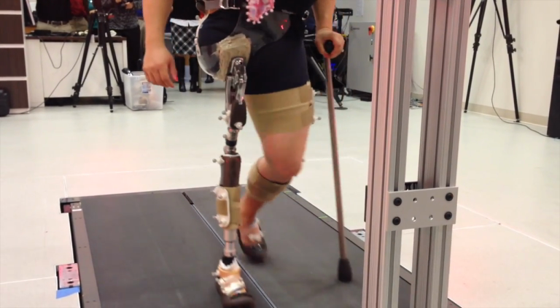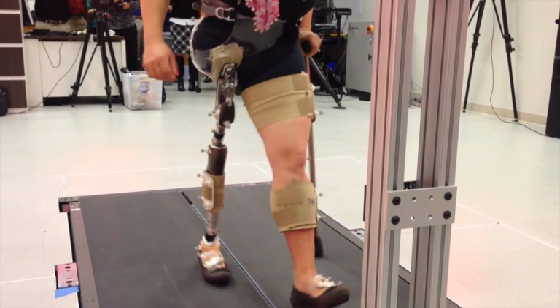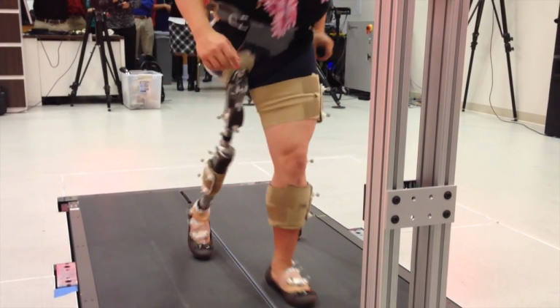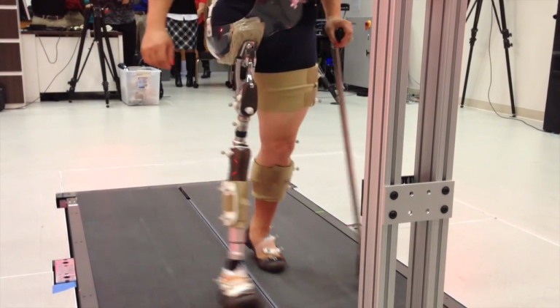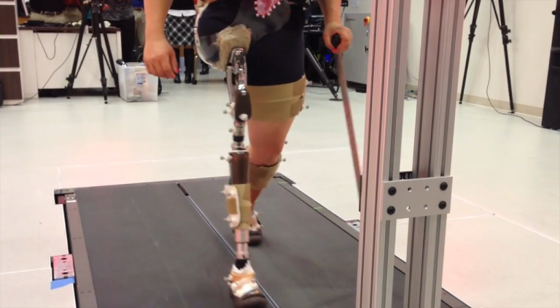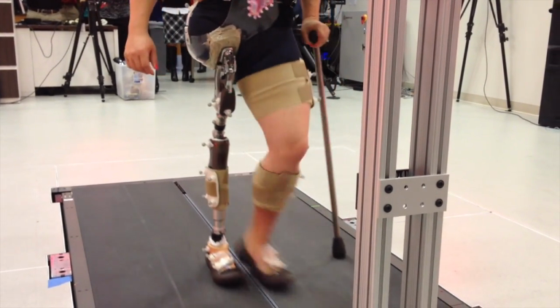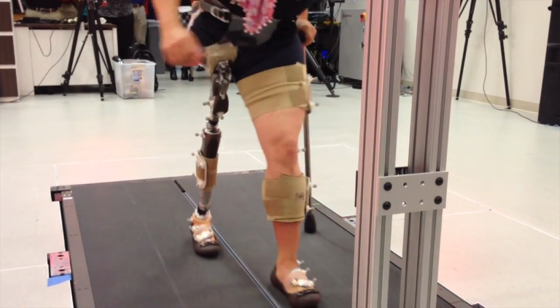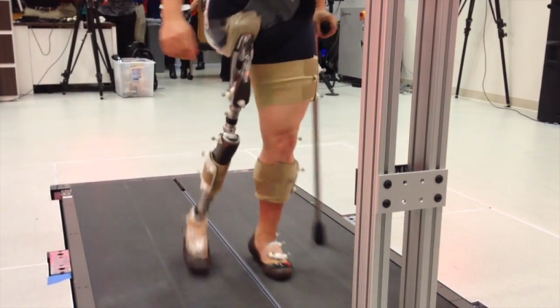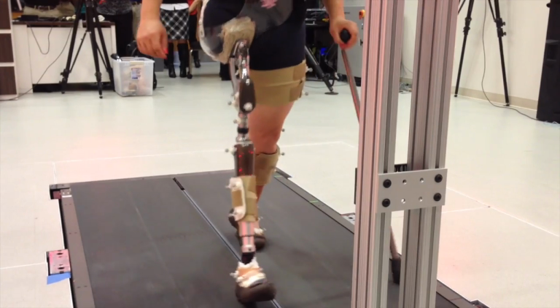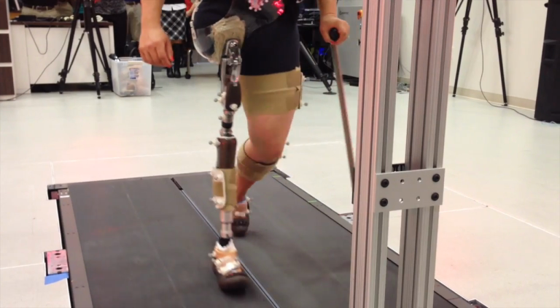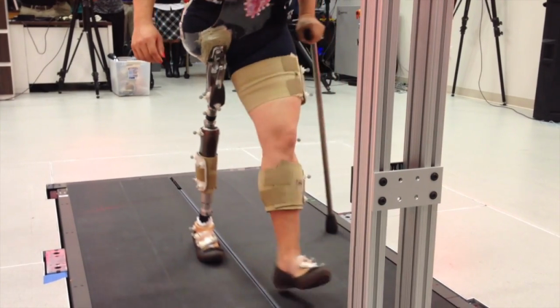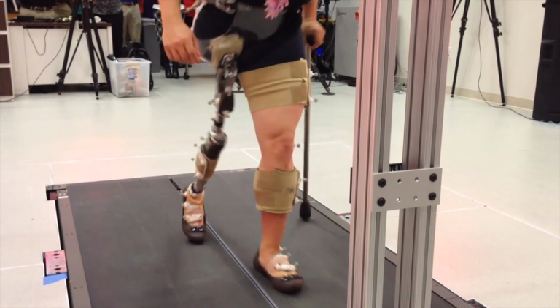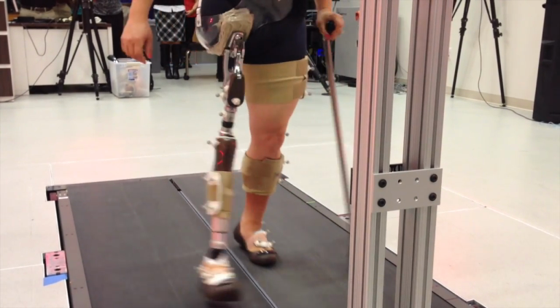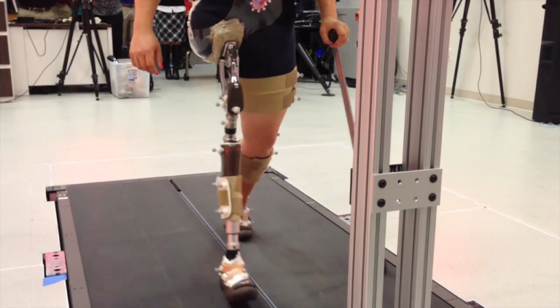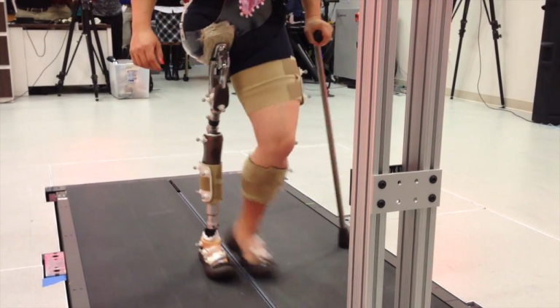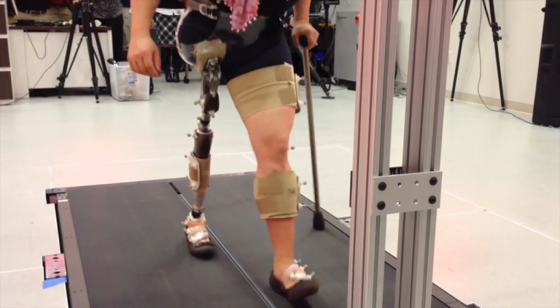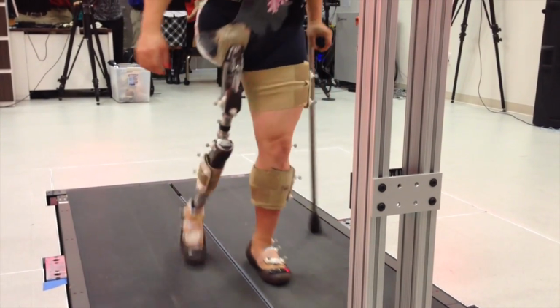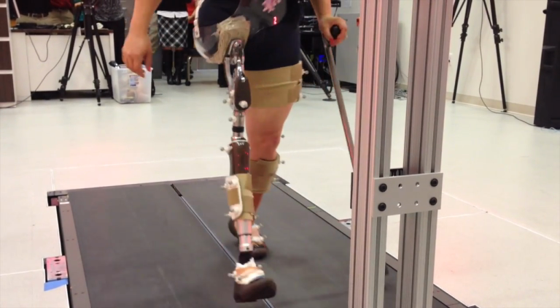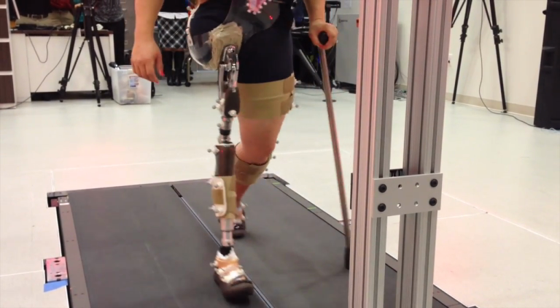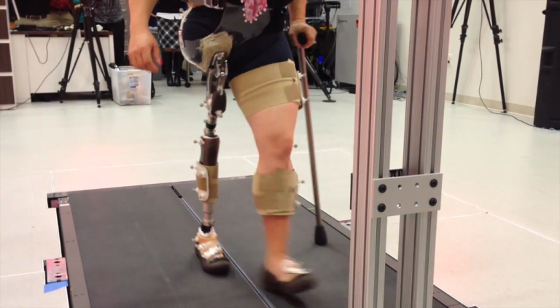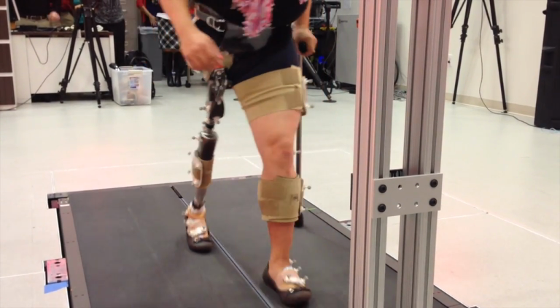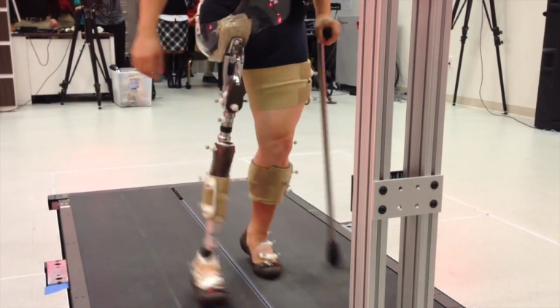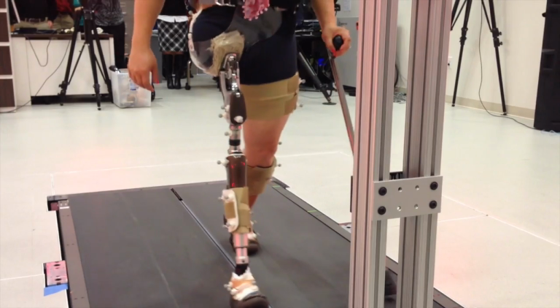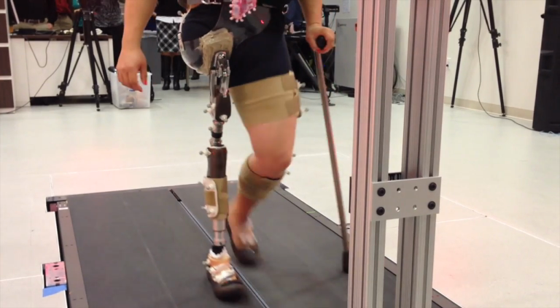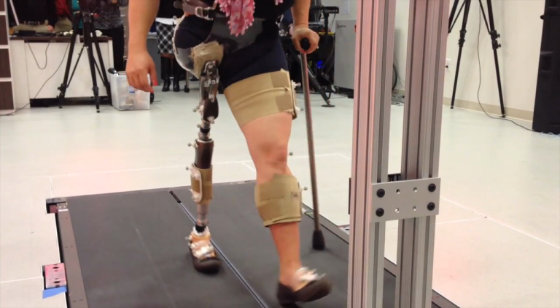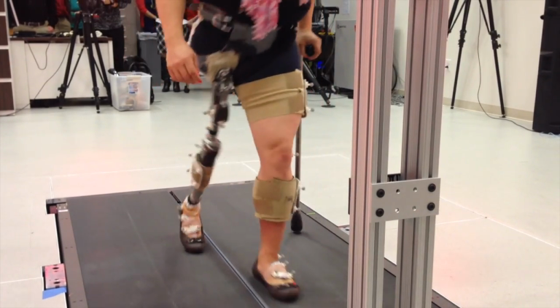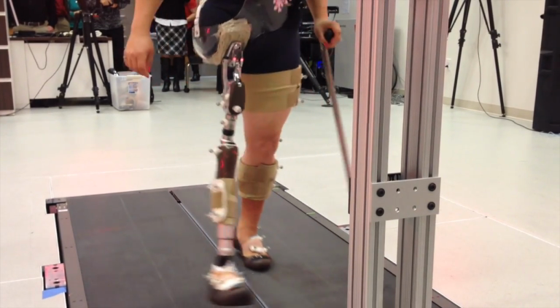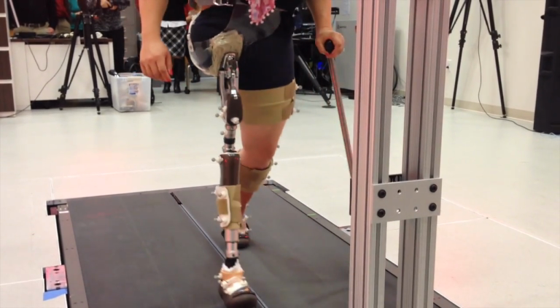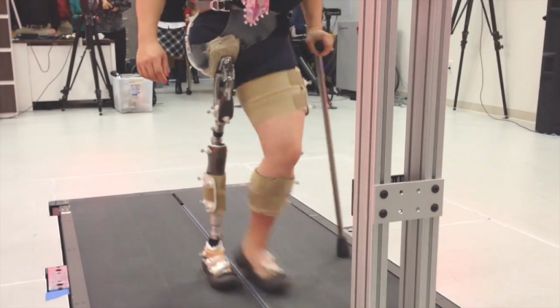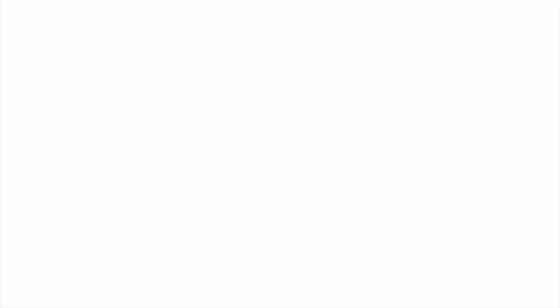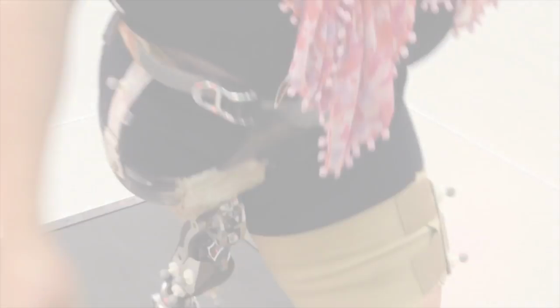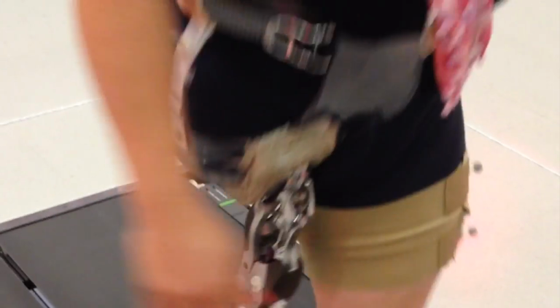One of the most noticed differences between this socket and her prior experiences was that she was now able to bend over and tie her shoes or pick something up off the ground. Her previous sockets impinged too much to allow this.